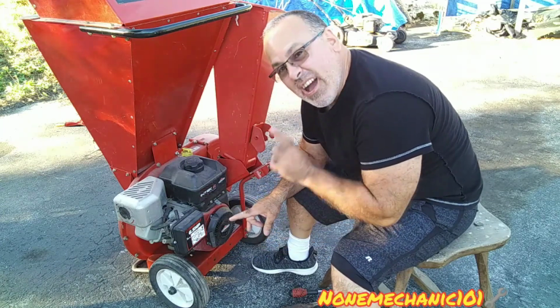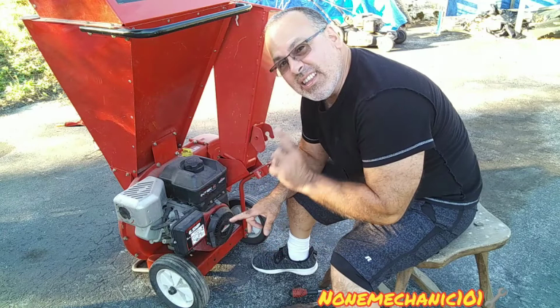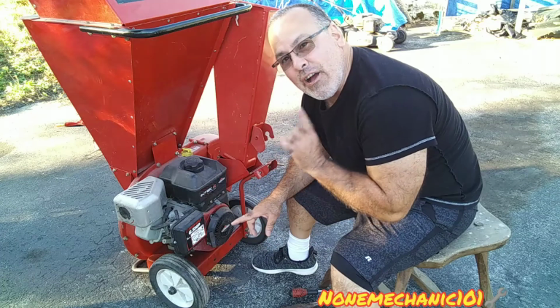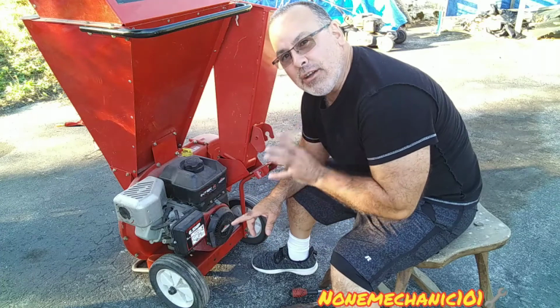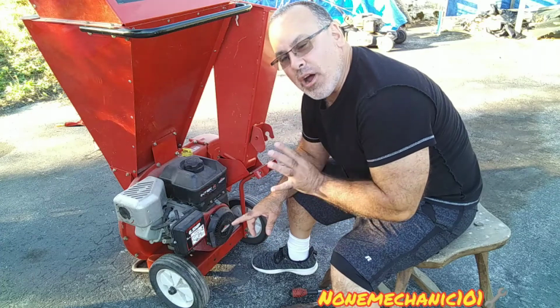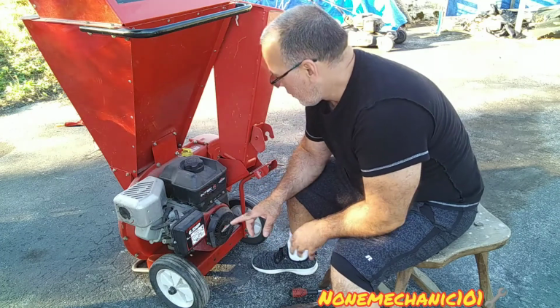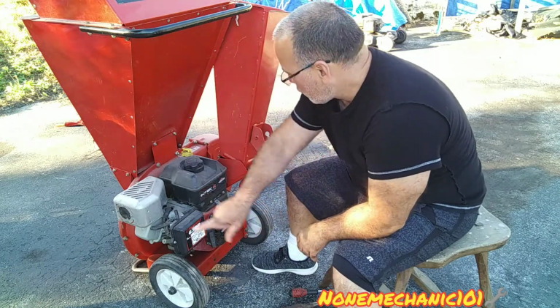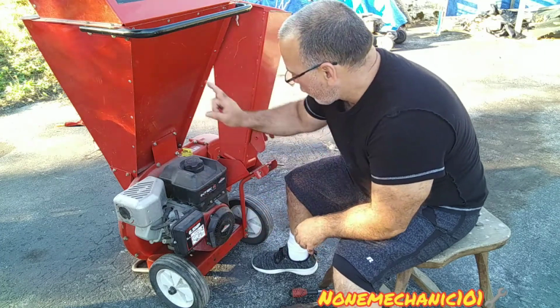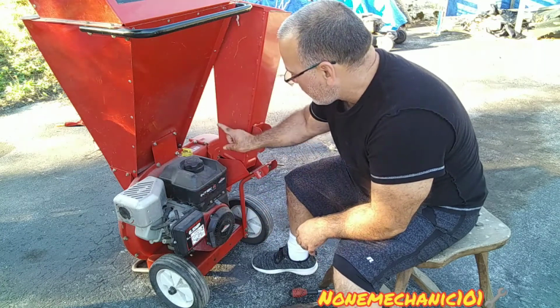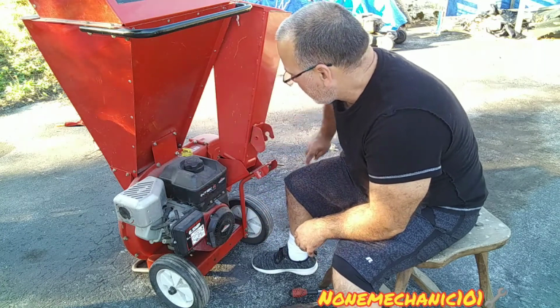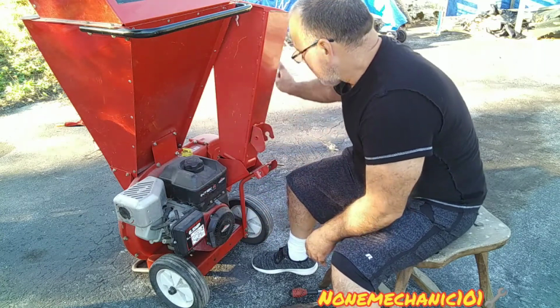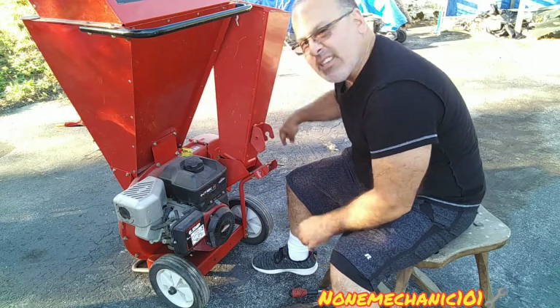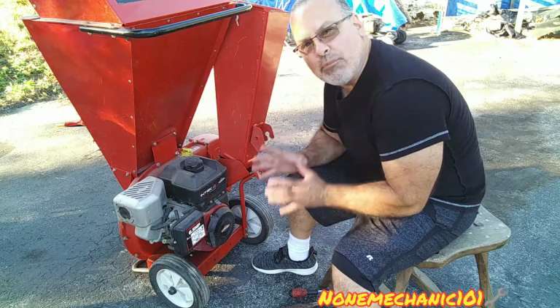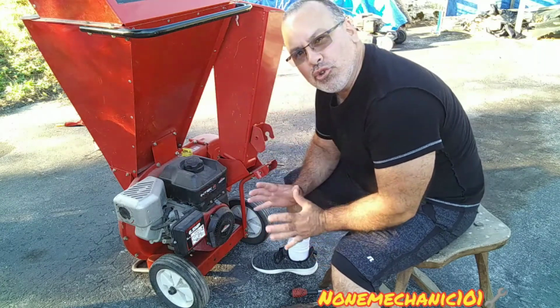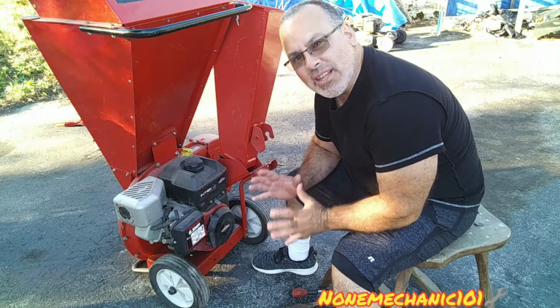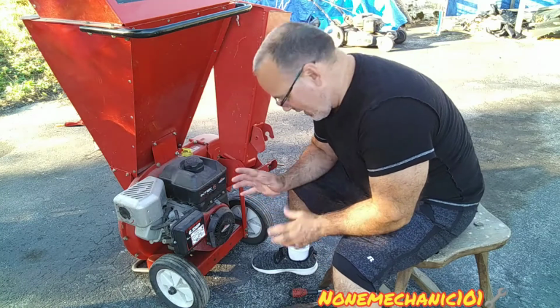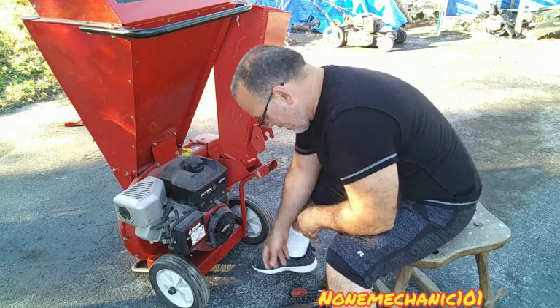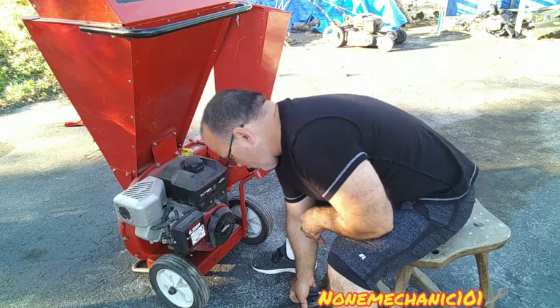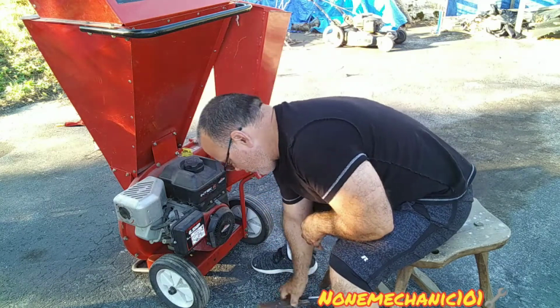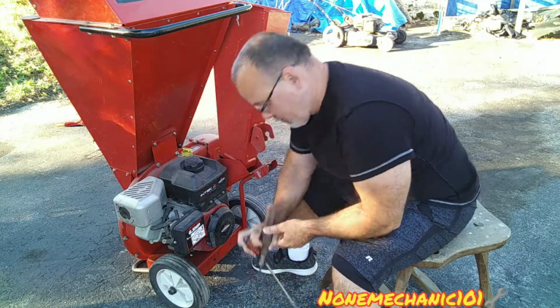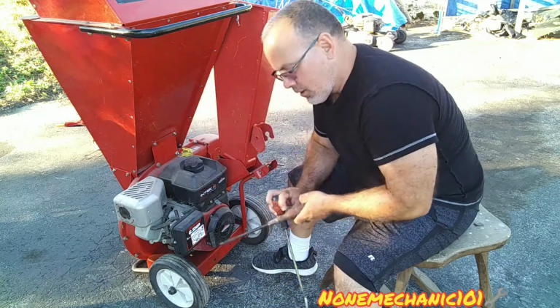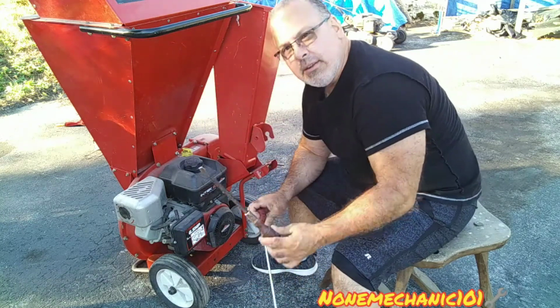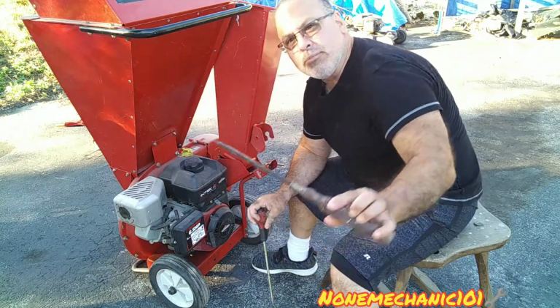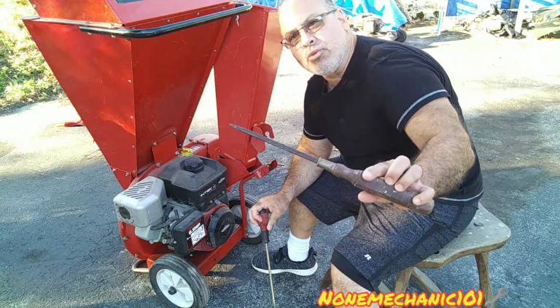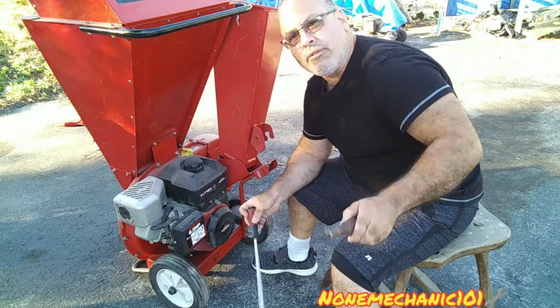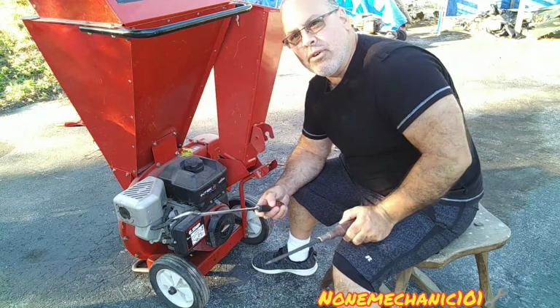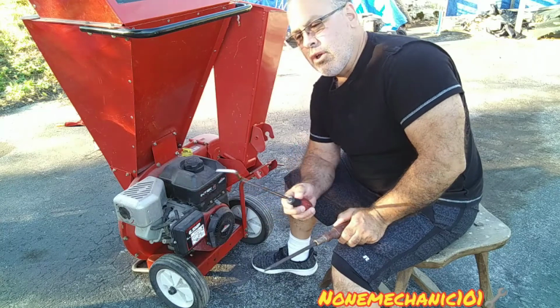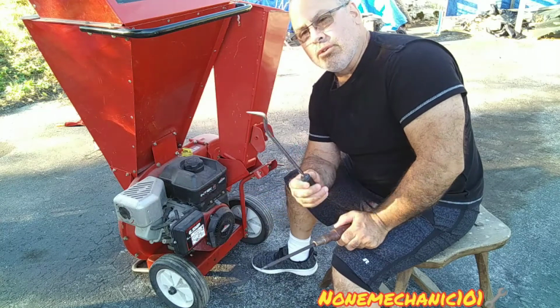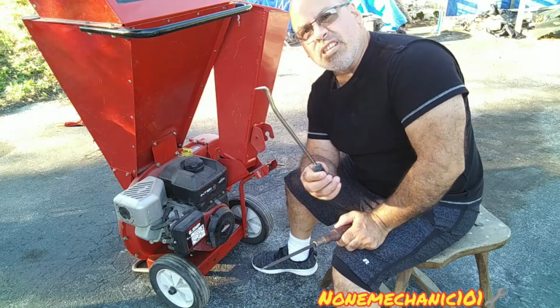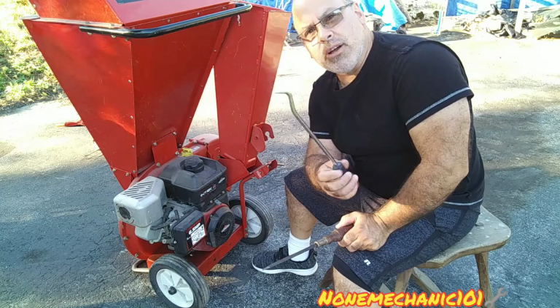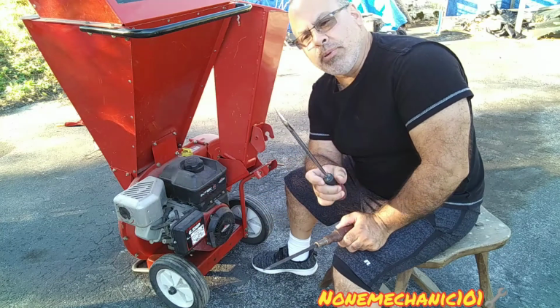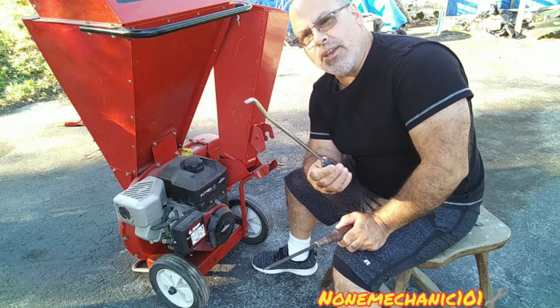I think I found the problem. I'm gonna go around to this side and show you what I think it is. I'm gonna be using this big screwdriver or this ice pick right here.